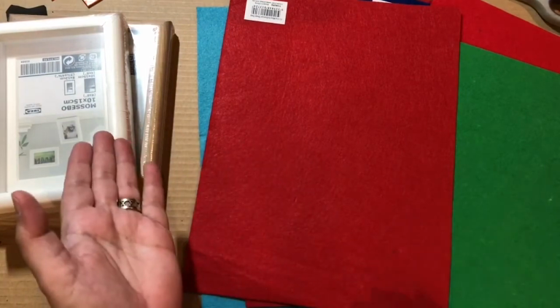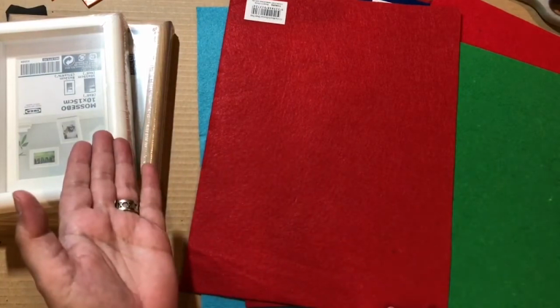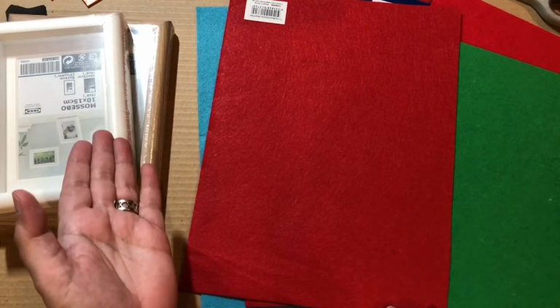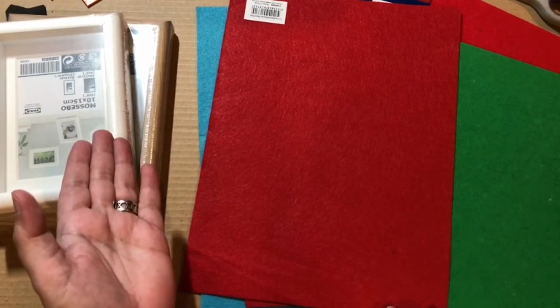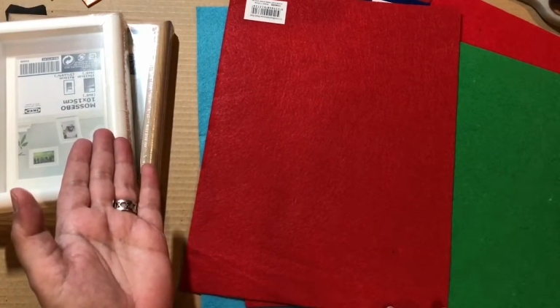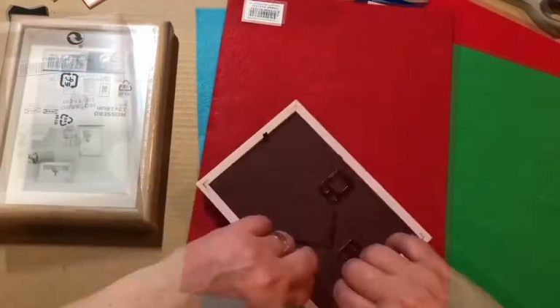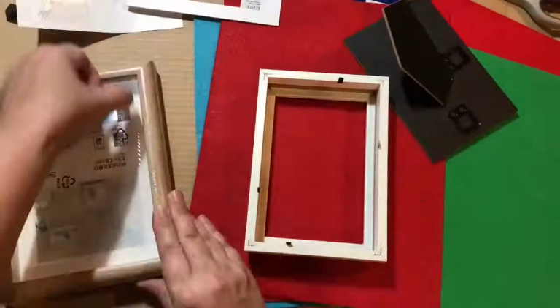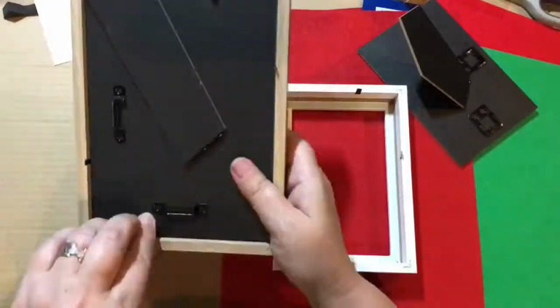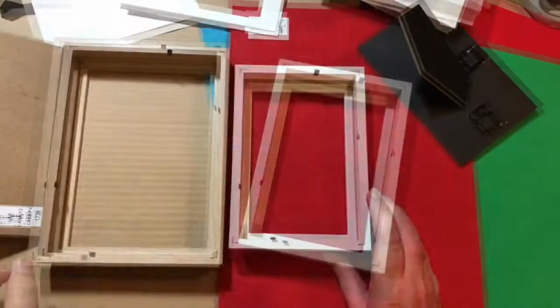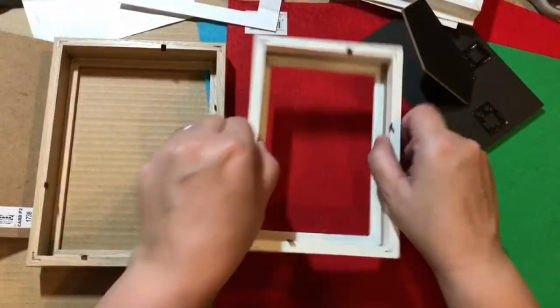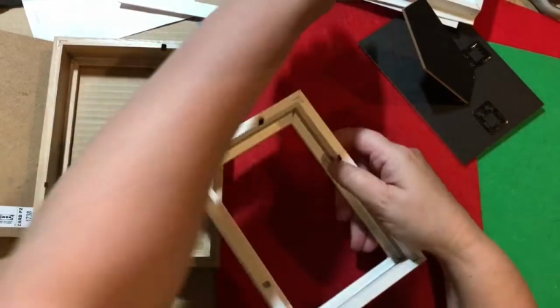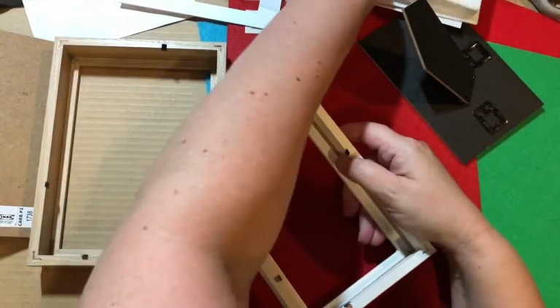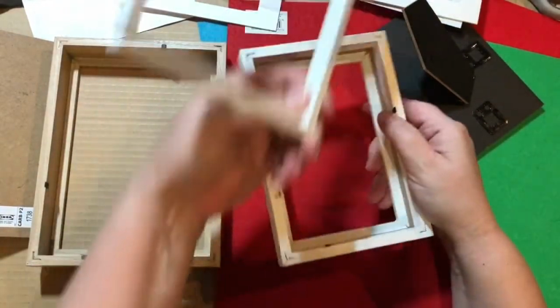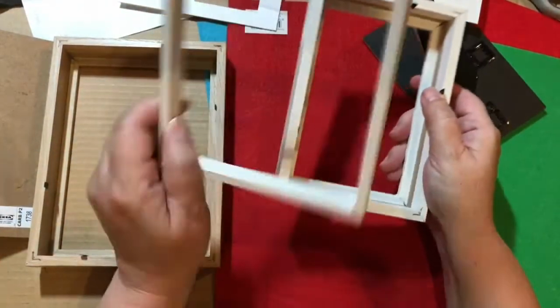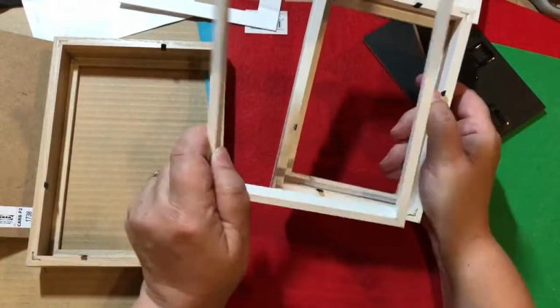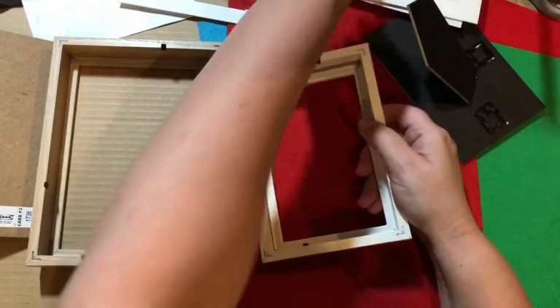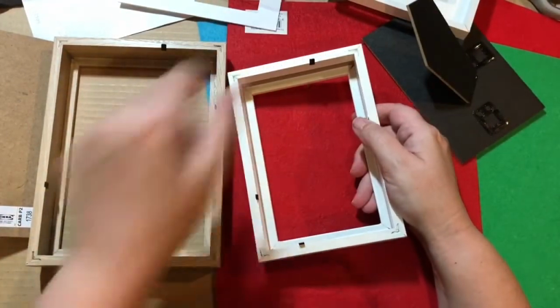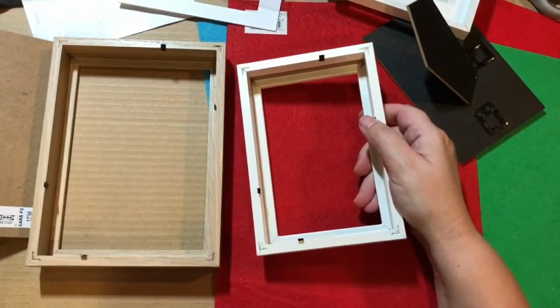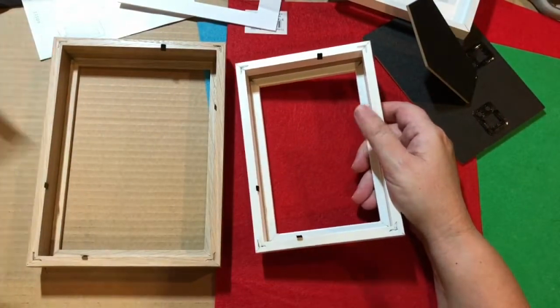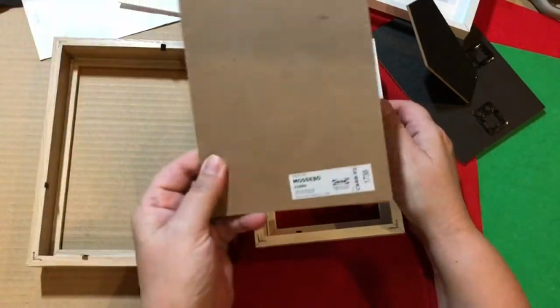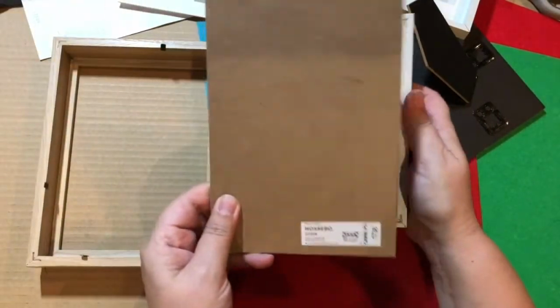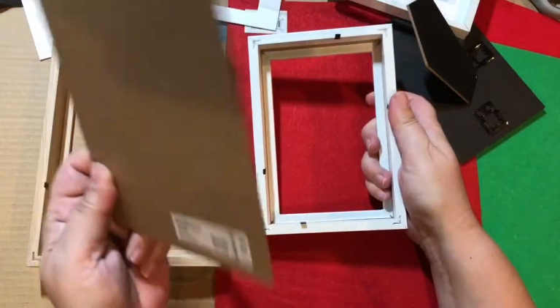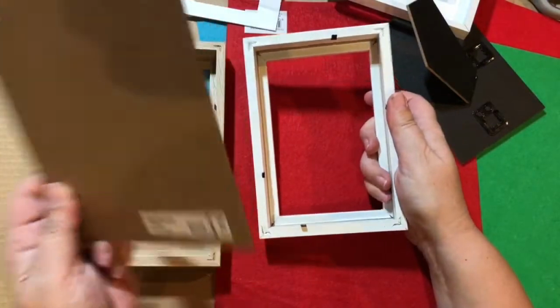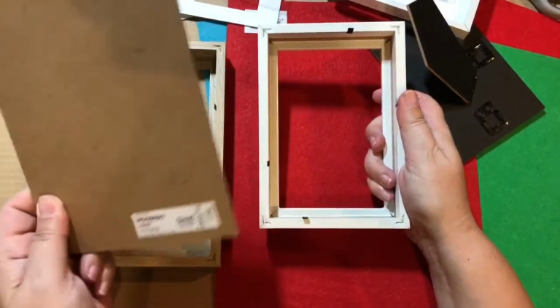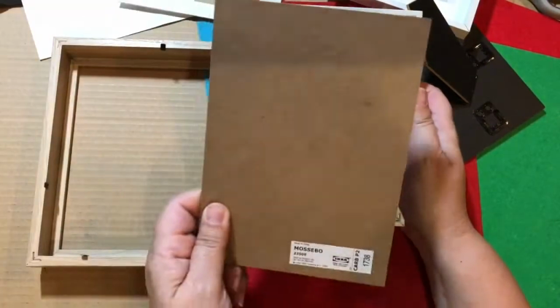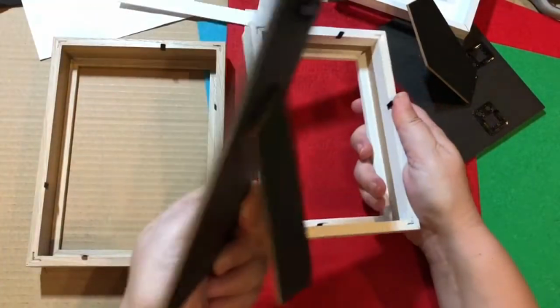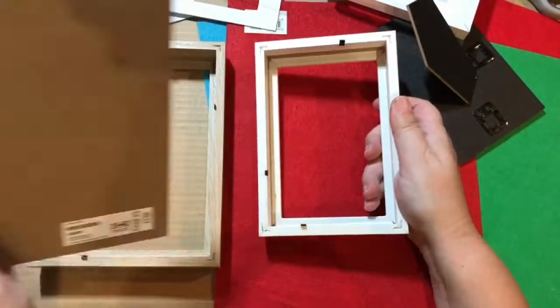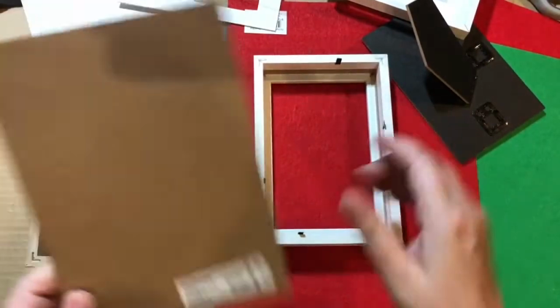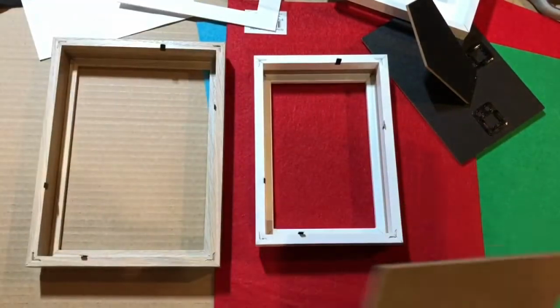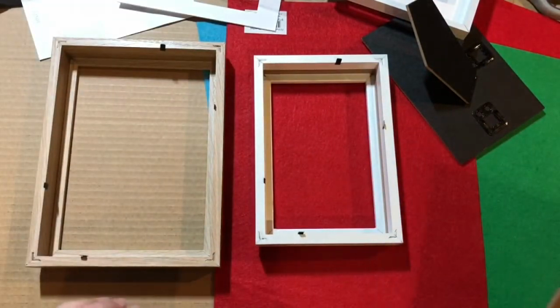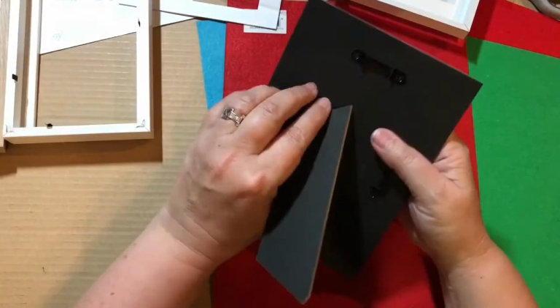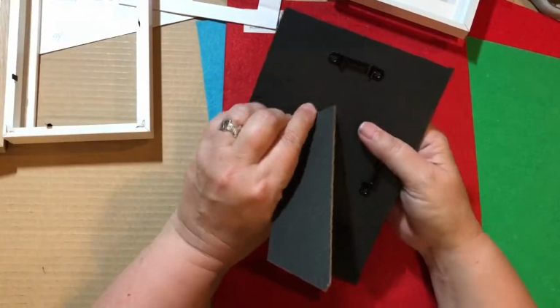Let's start by opening everything we need. These frames are a little bit strange — they've got an inset in them which I didn't know was in there. Most frames have this at the back, and those are the frames that you want. But we'll work with this, no problem.